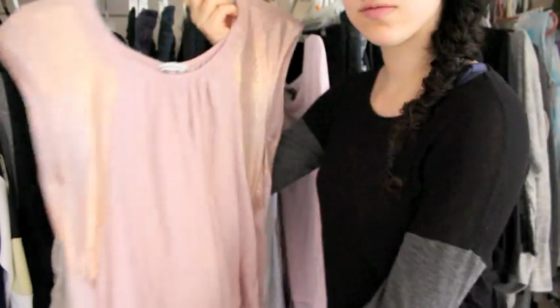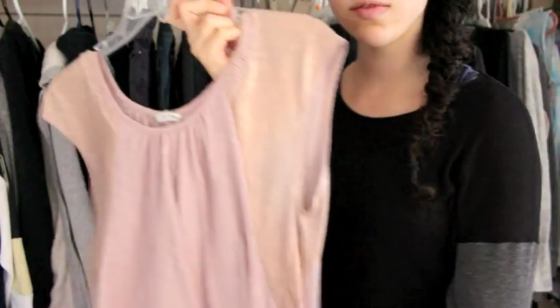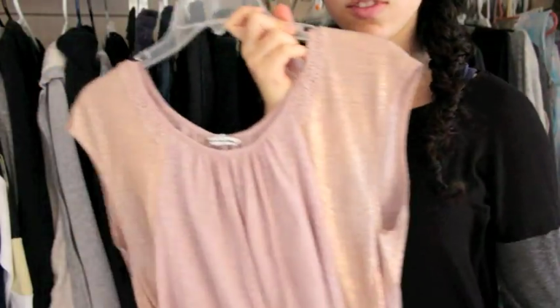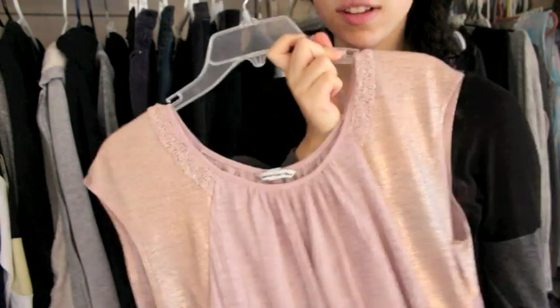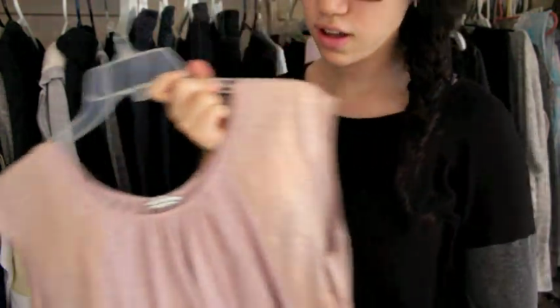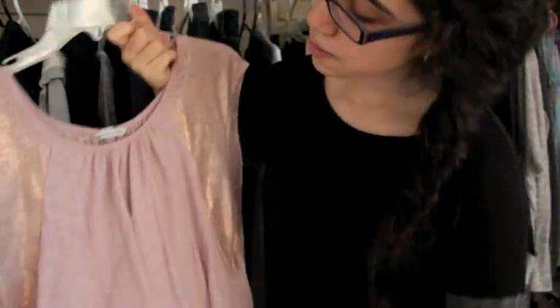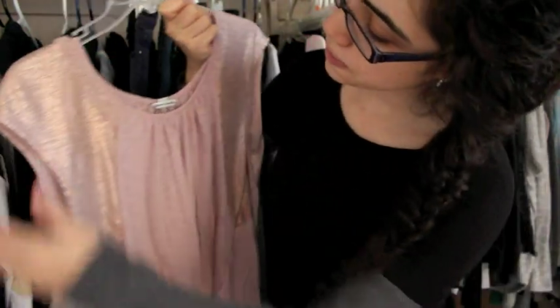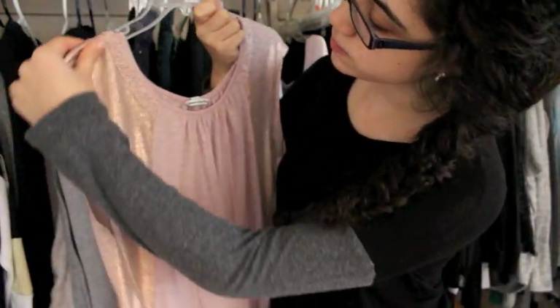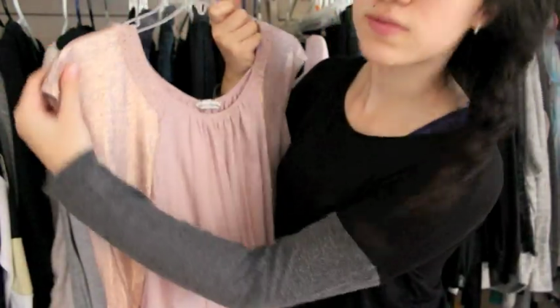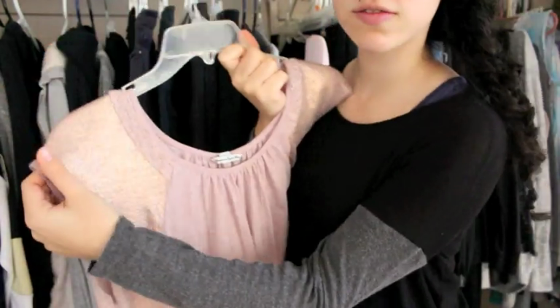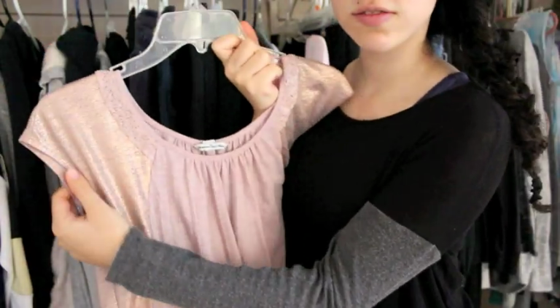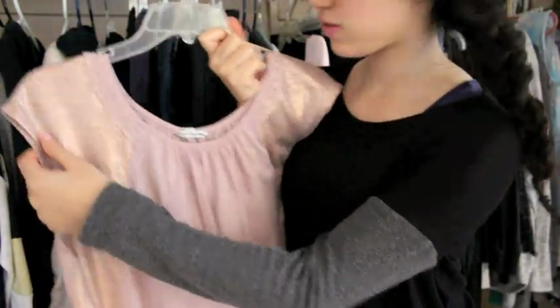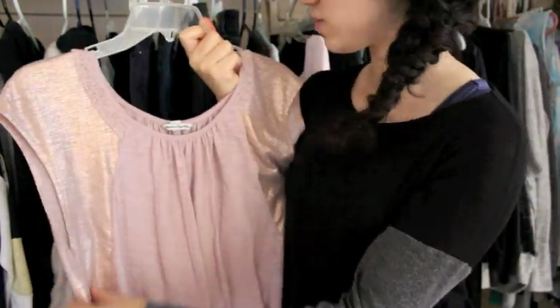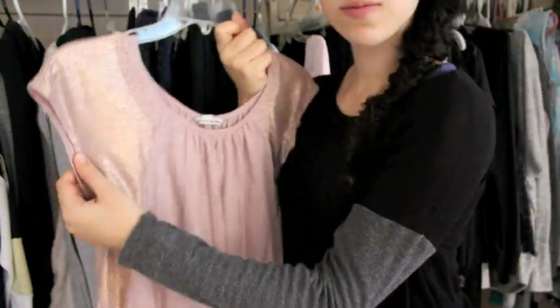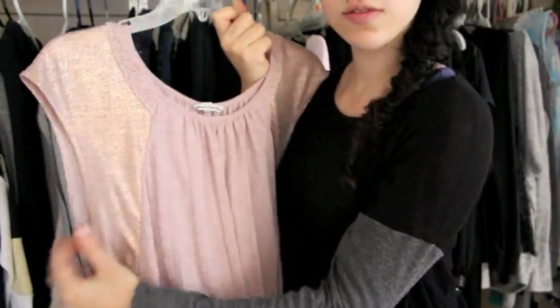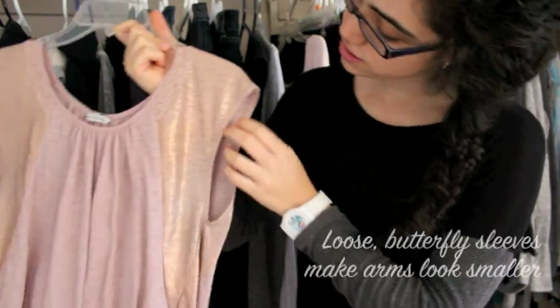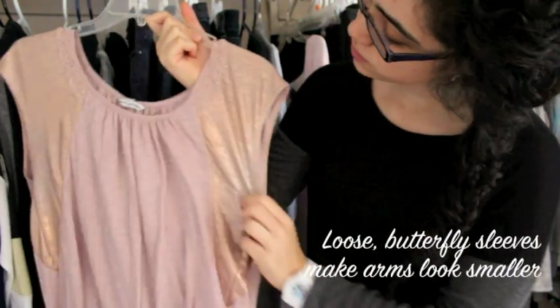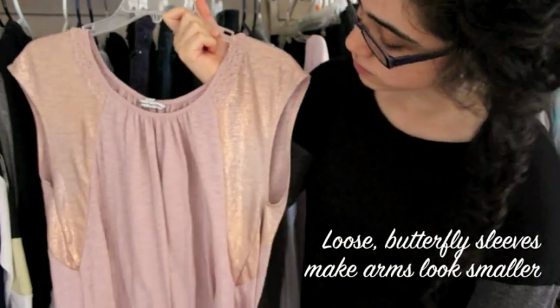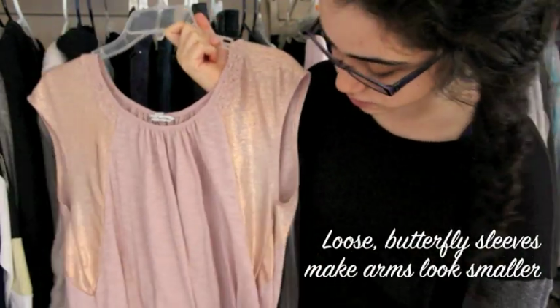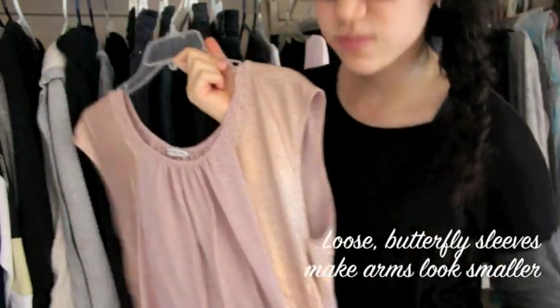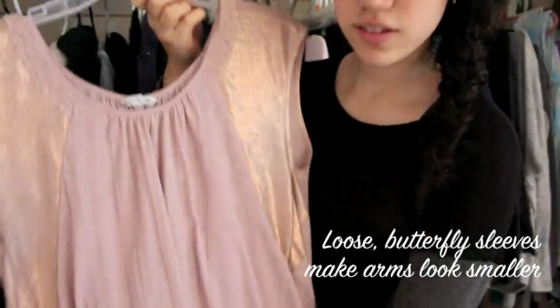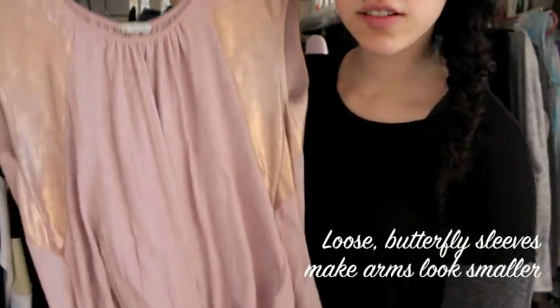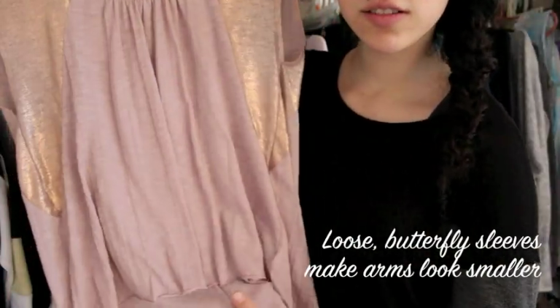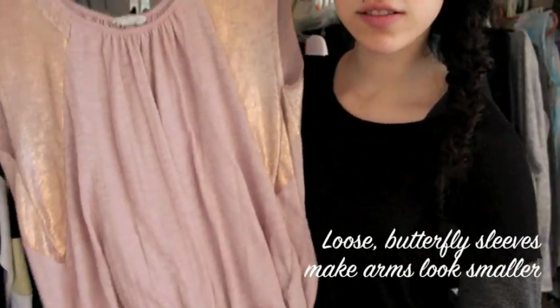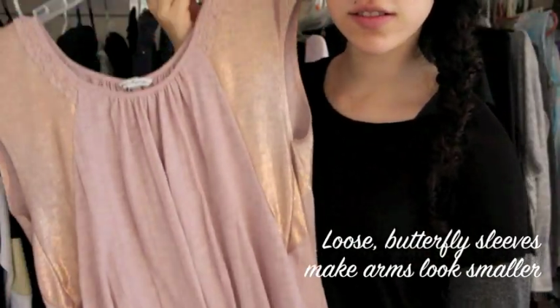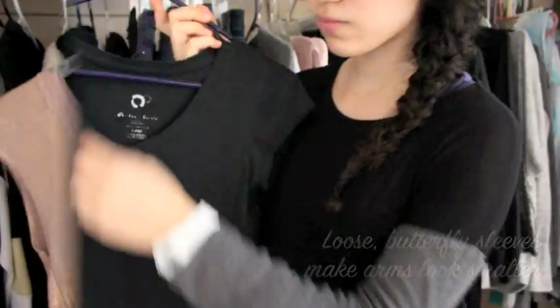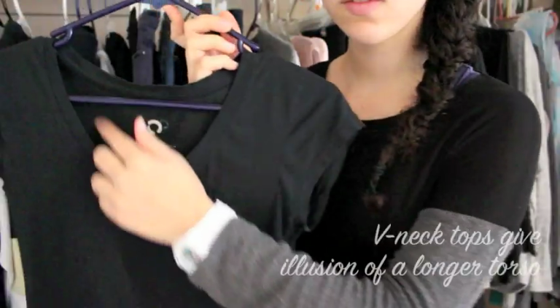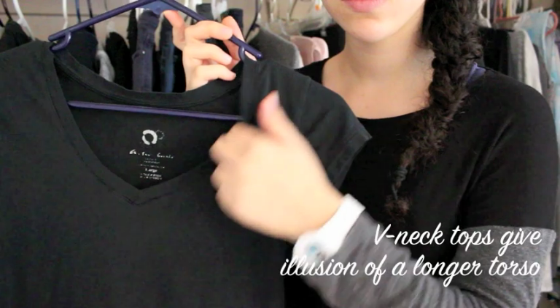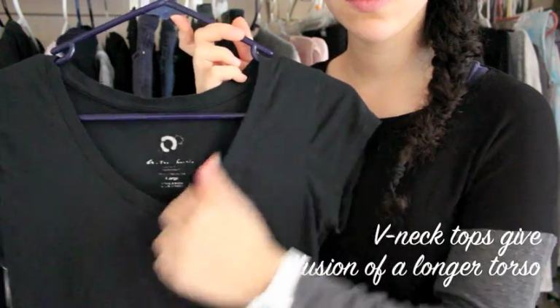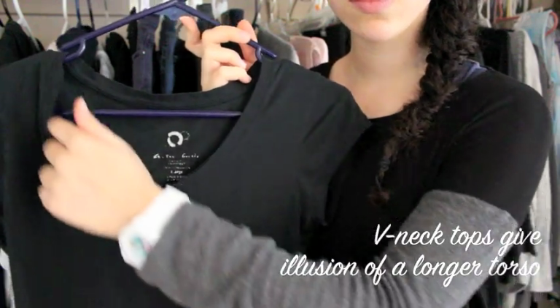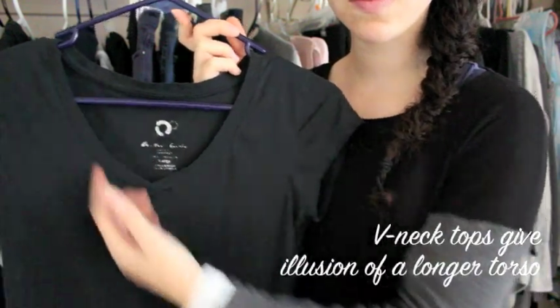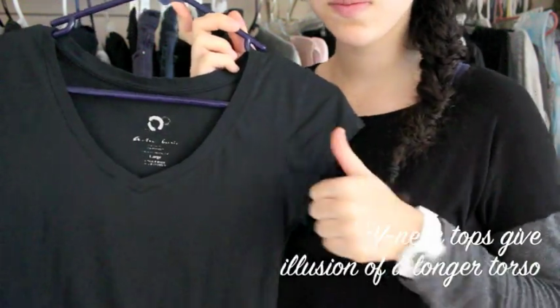Also, tops with loose butterfly sleeves, such as these, make your arms appear smaller. And look for longer length tops to create an even line from your shoulders down. Also, go for V-neck tops, which create the illusion of a longer torso.